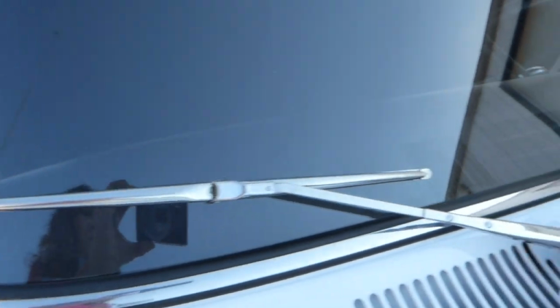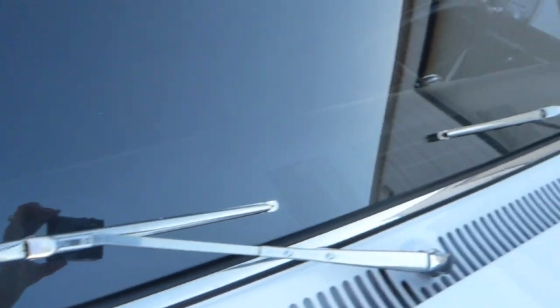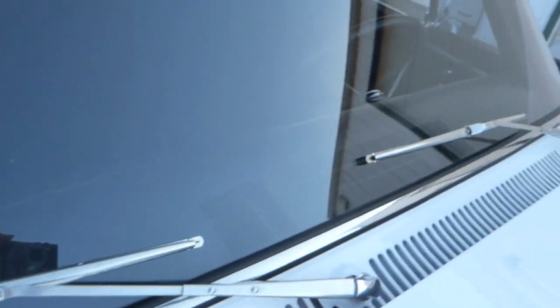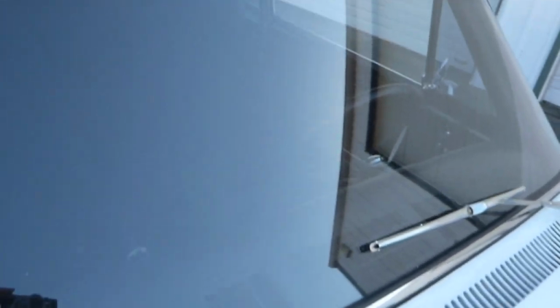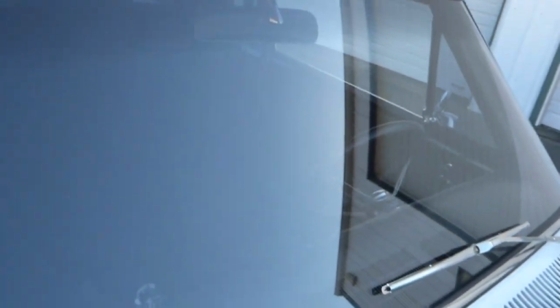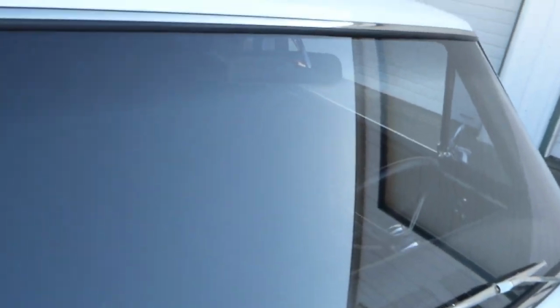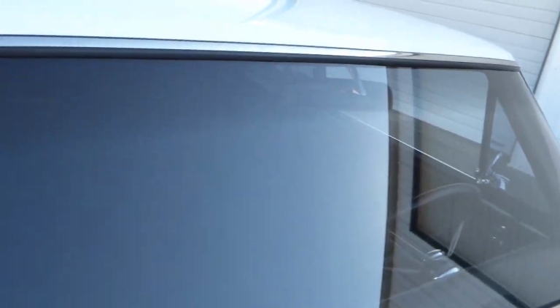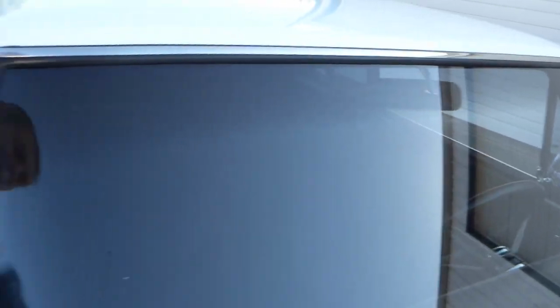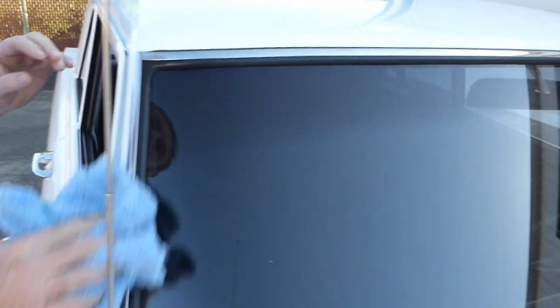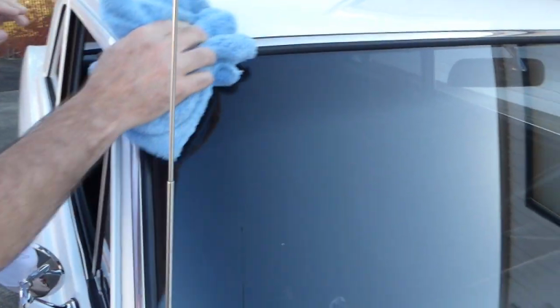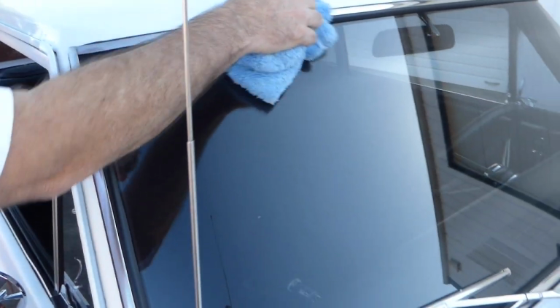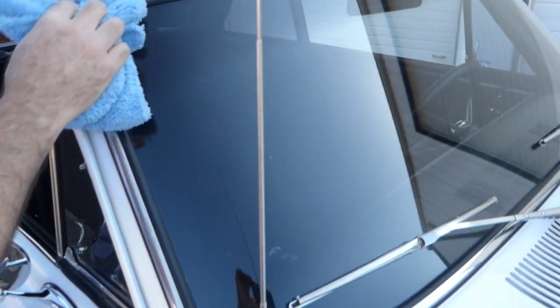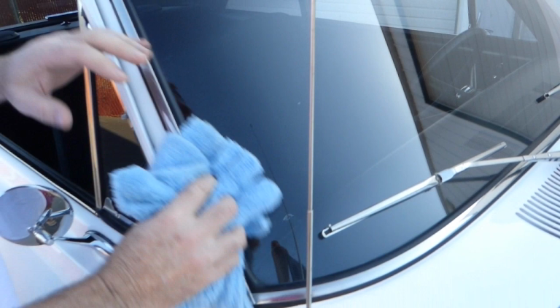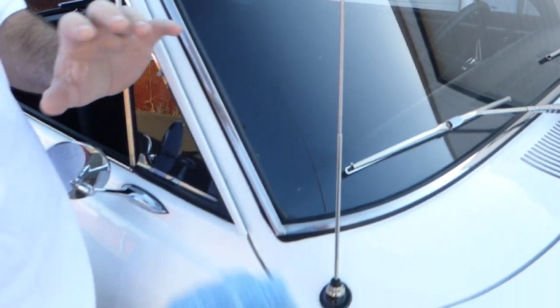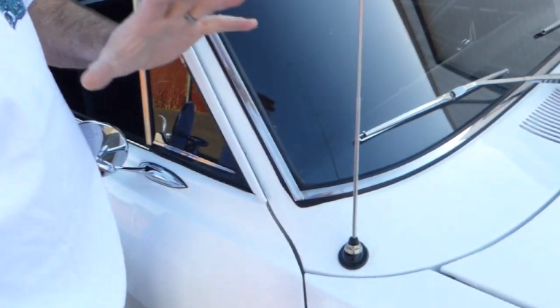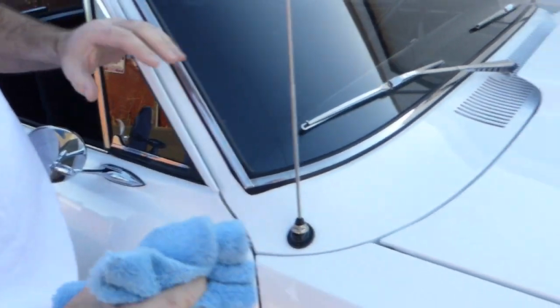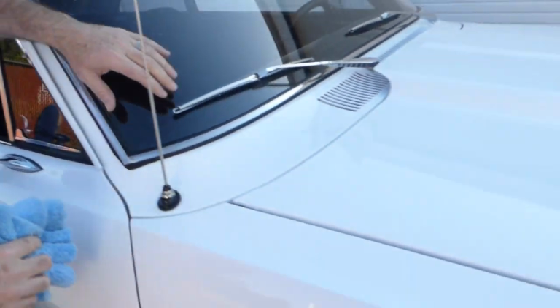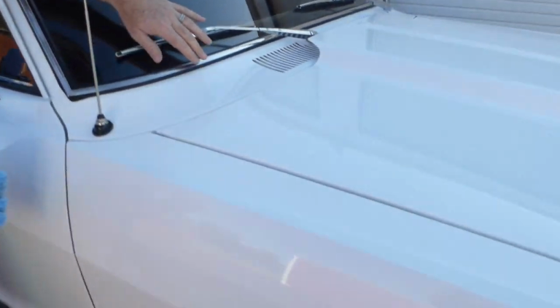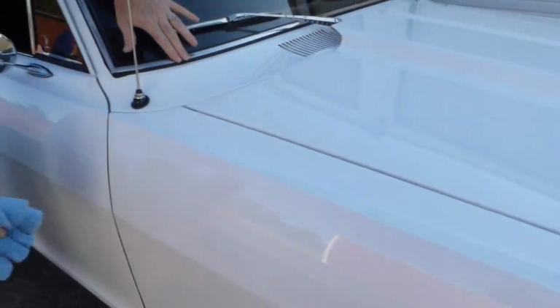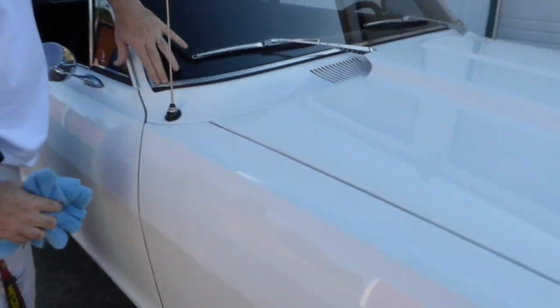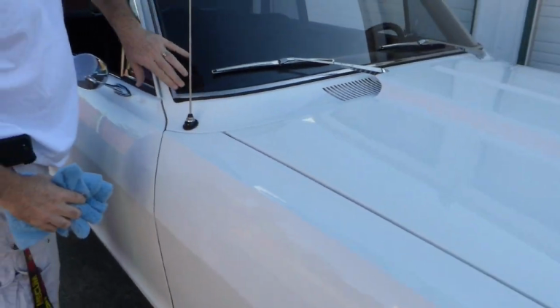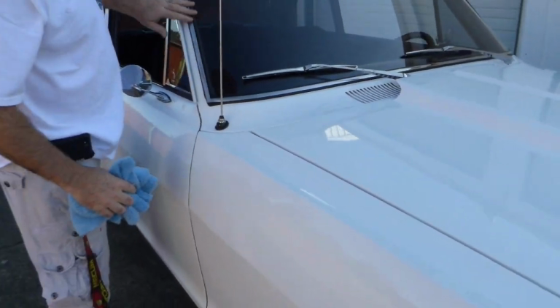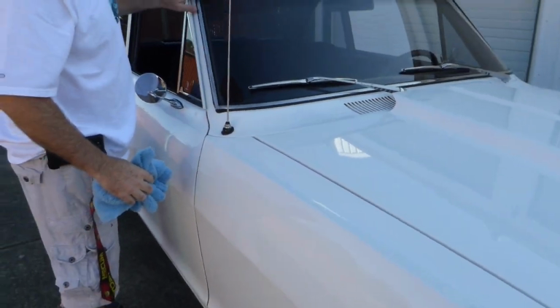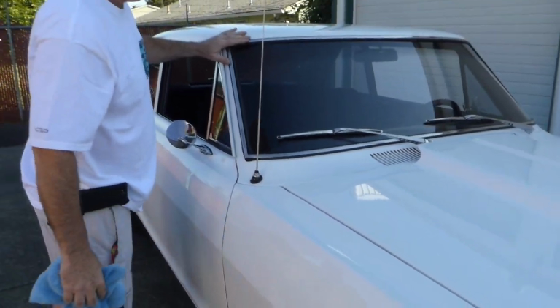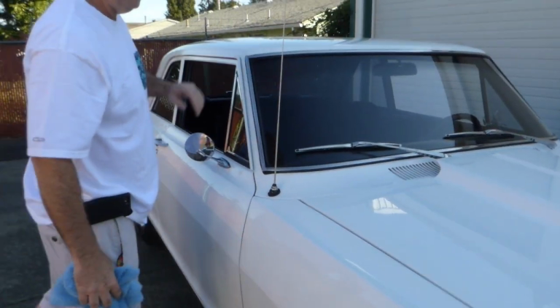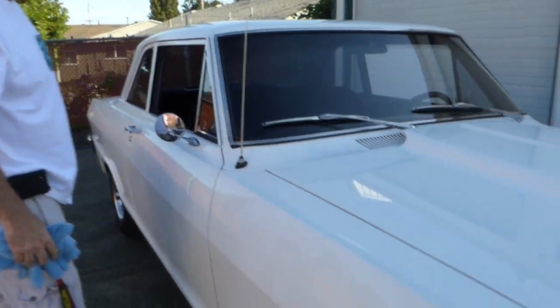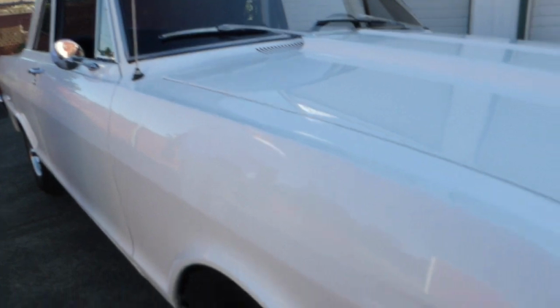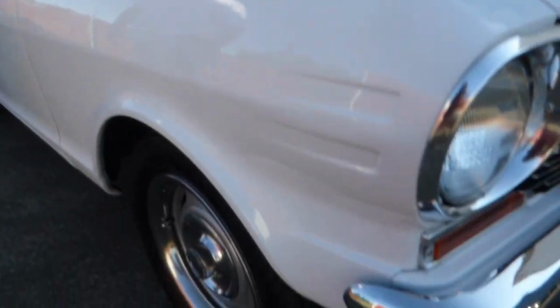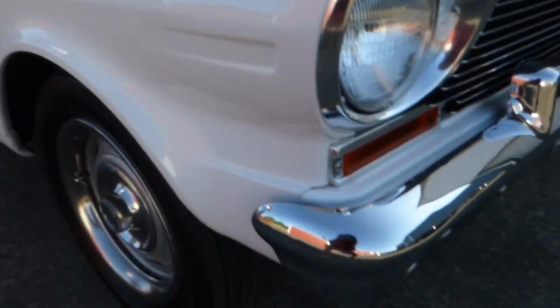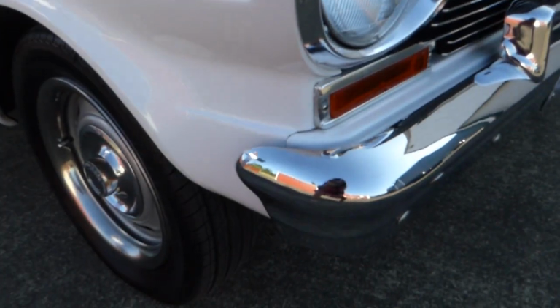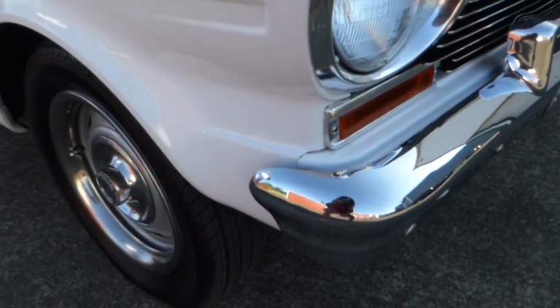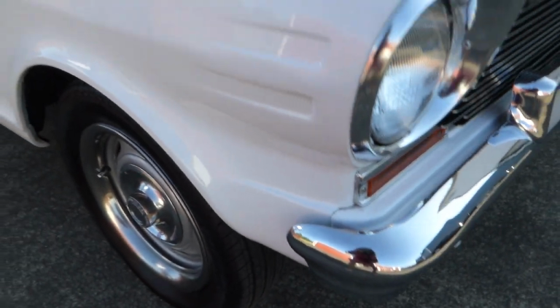All the glass is nice. What trim and brightwork is on the car — you can see it's pretty mono with white — but all the trim and brightwork is excellent. Everything works on the car.